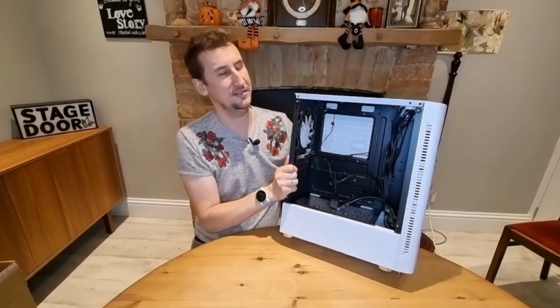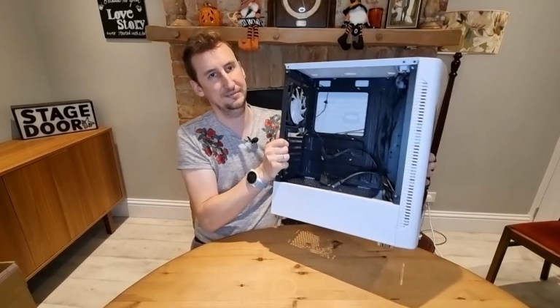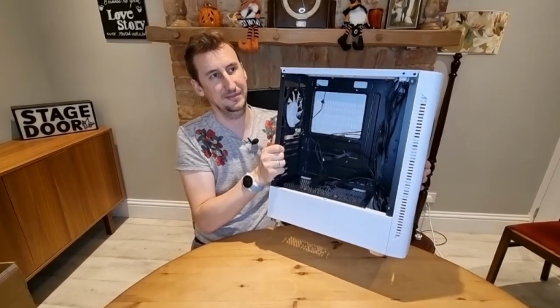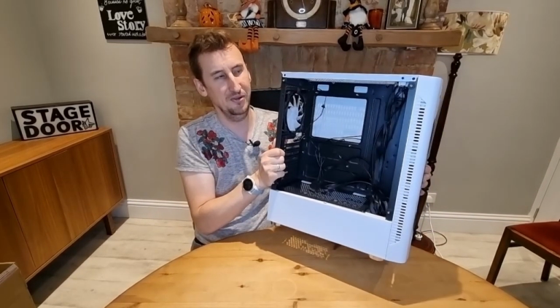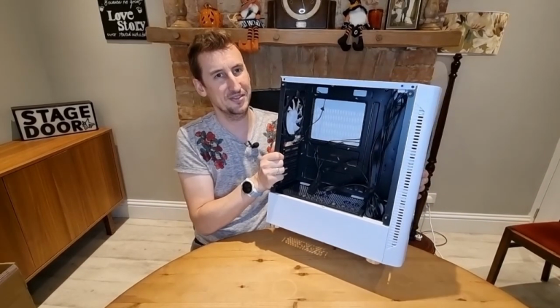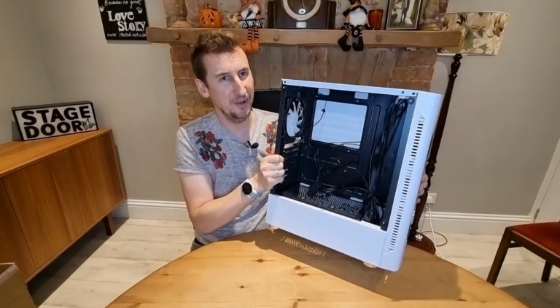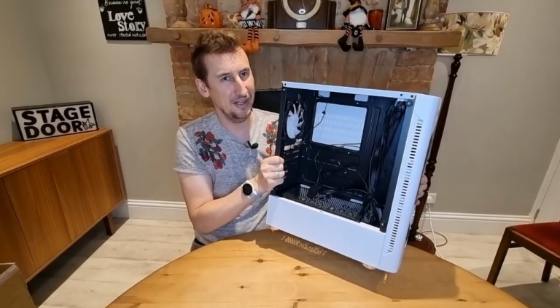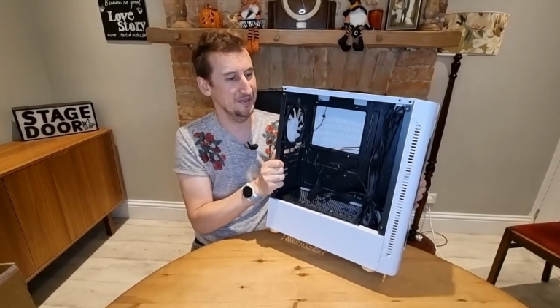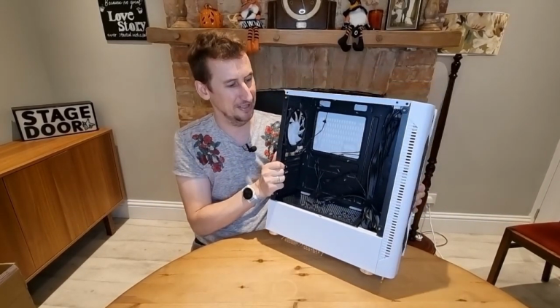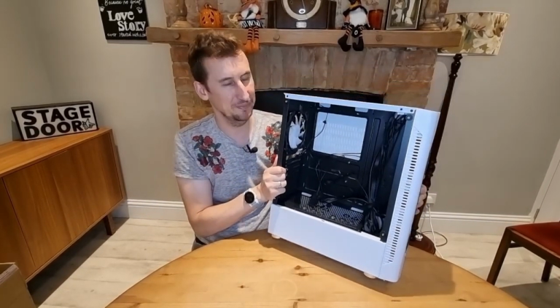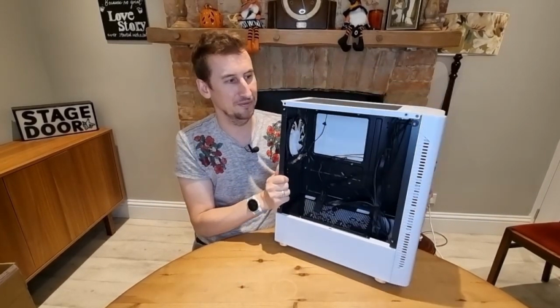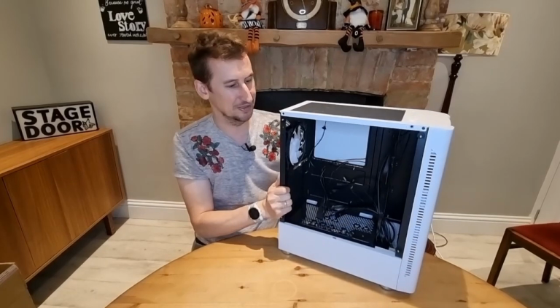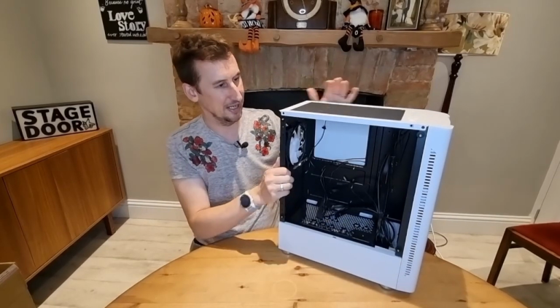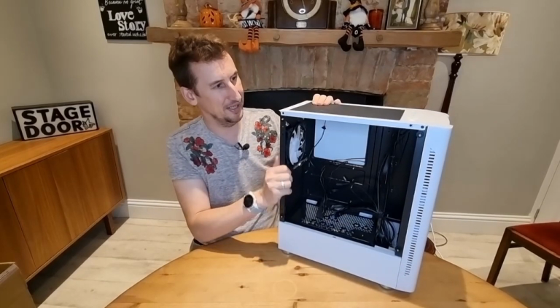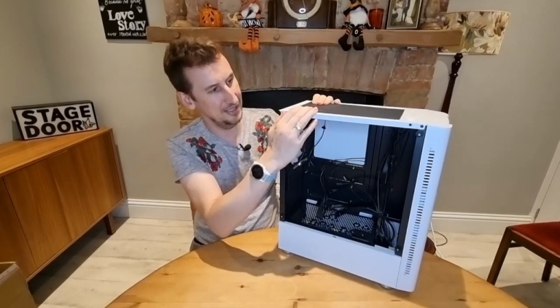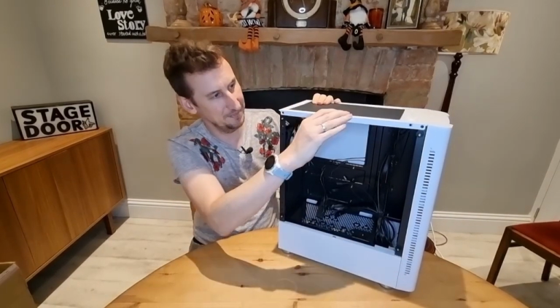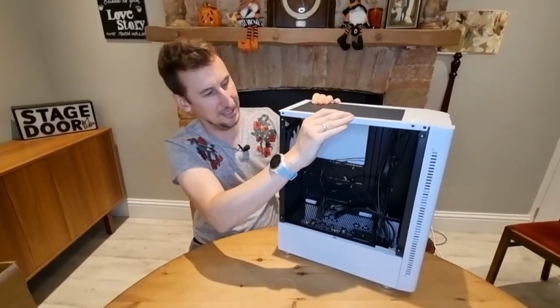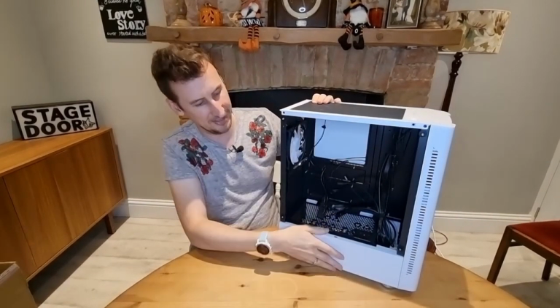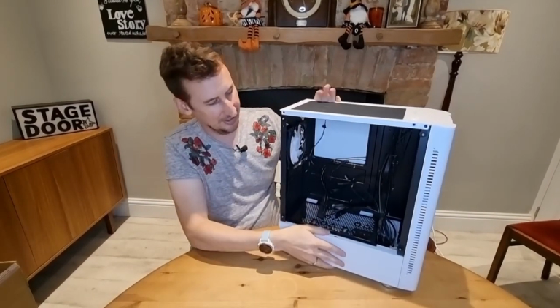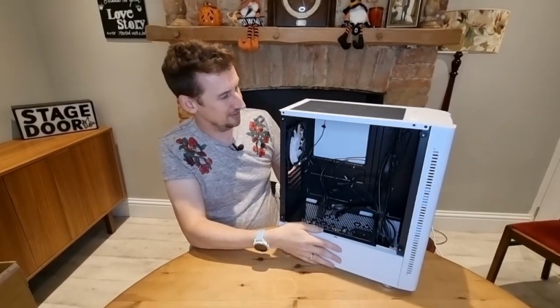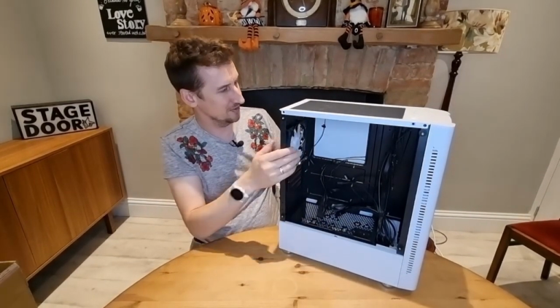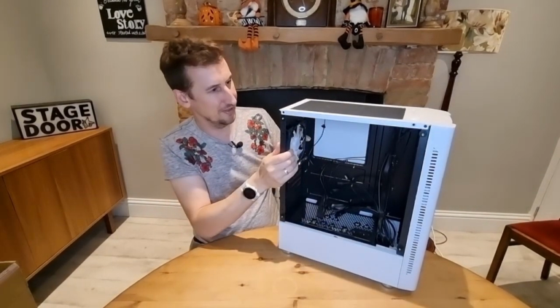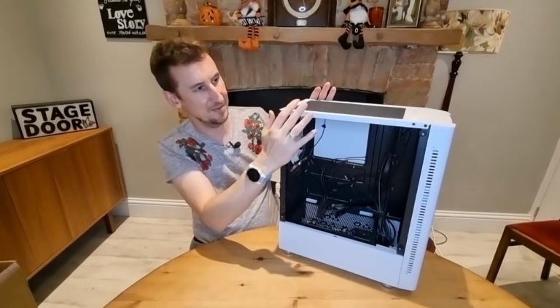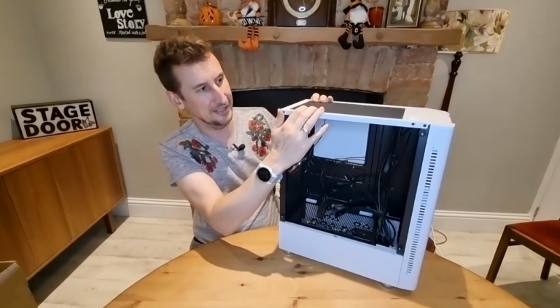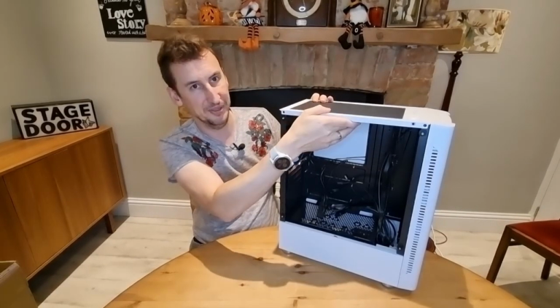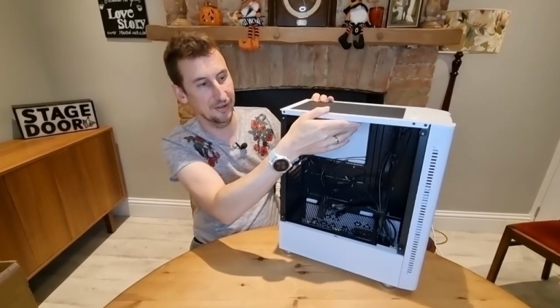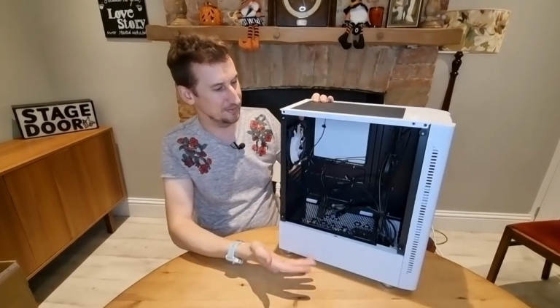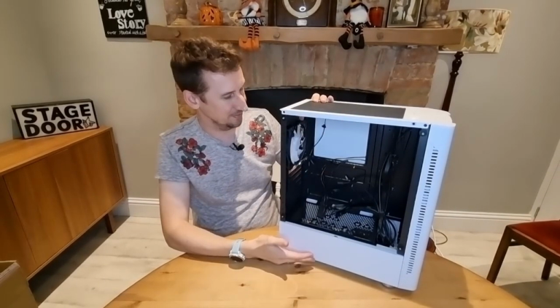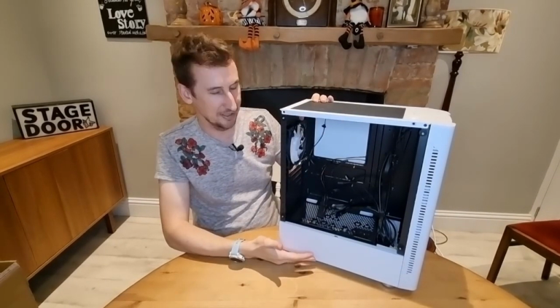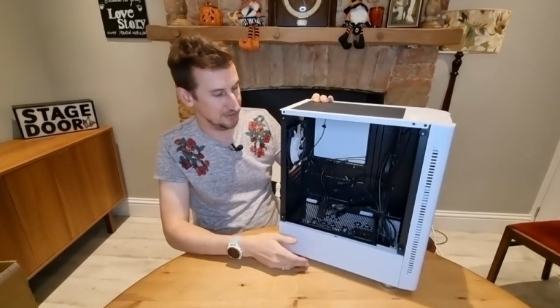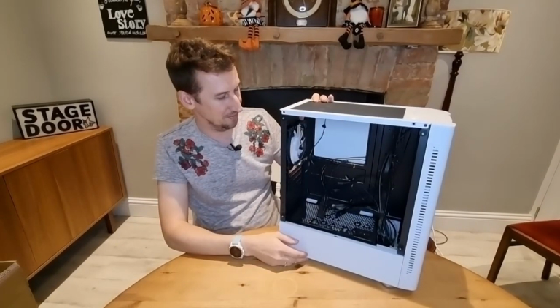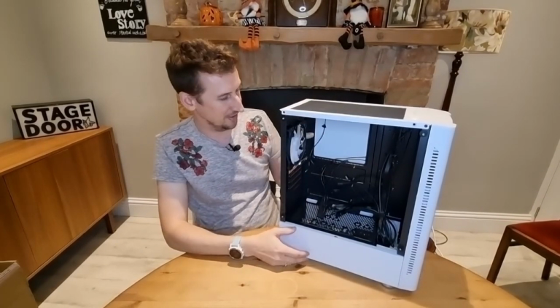It's not super light but it's not heavy either. It's not a really solid case but it is pretty sturdy. I'd say it's a lot sturdier than some of the cases I've built with under this price bracket — under the 40-pound price bracket.